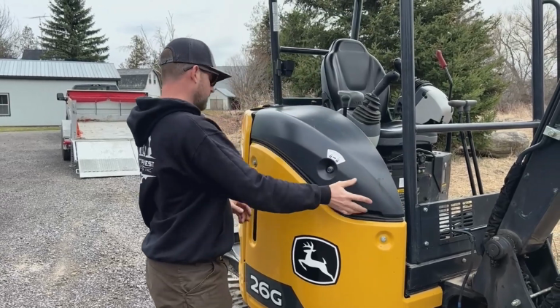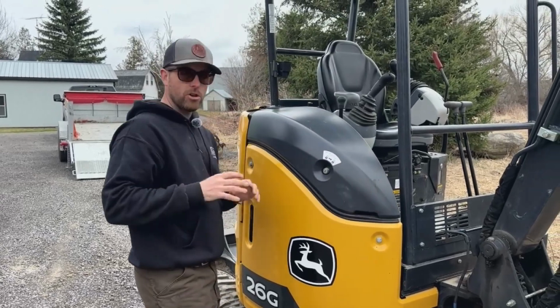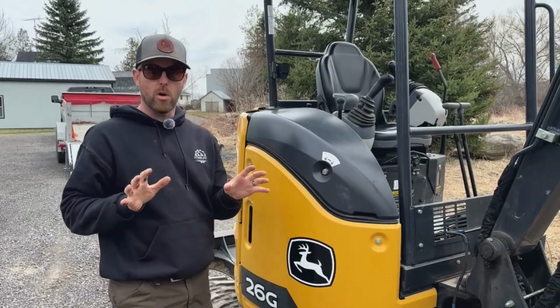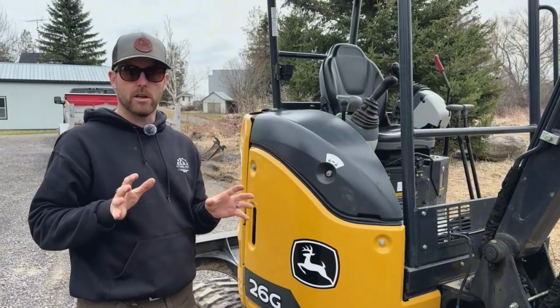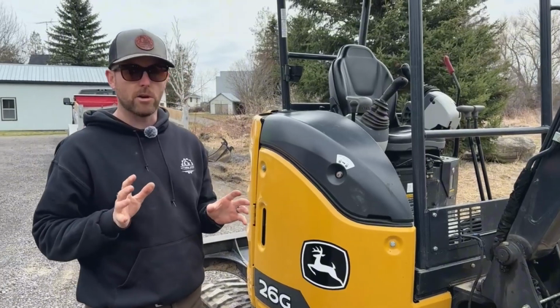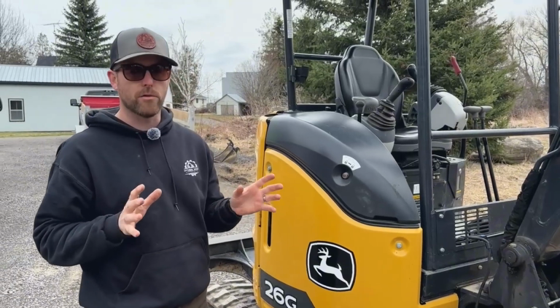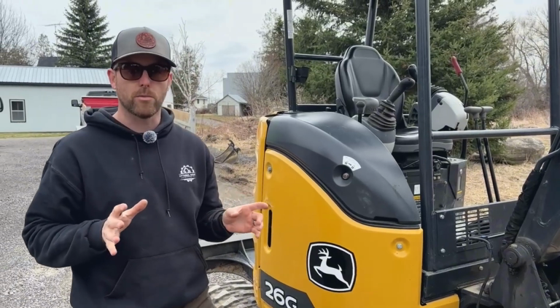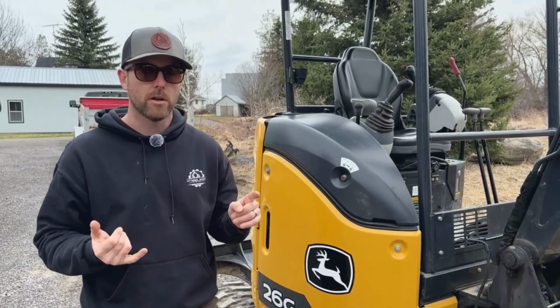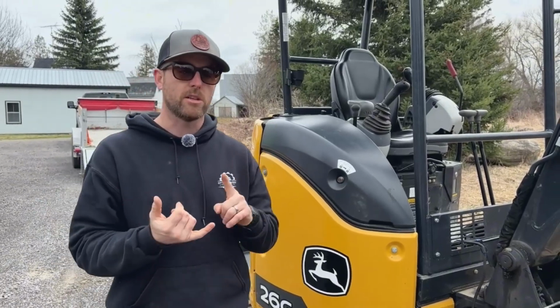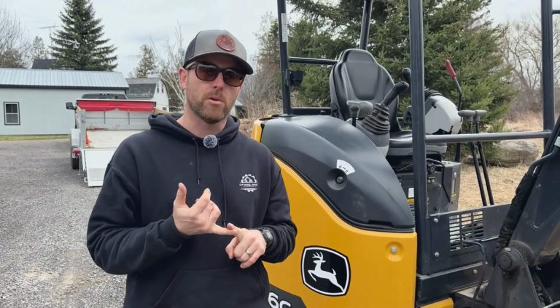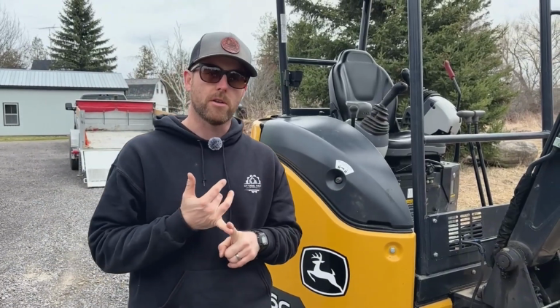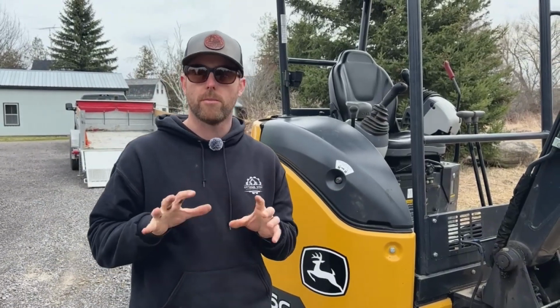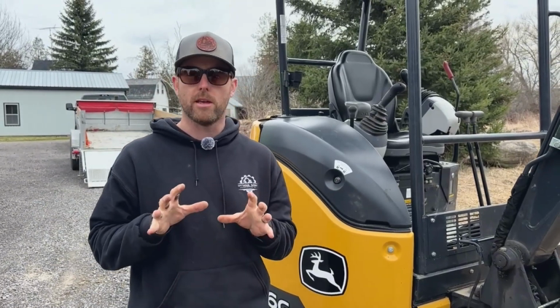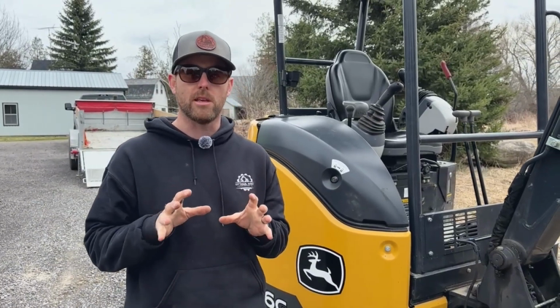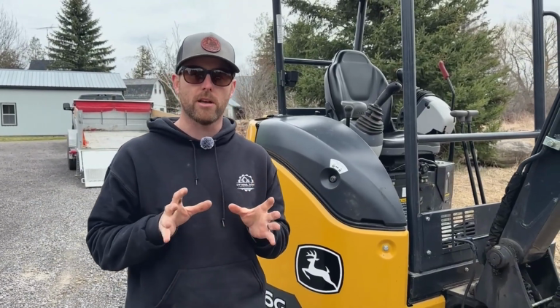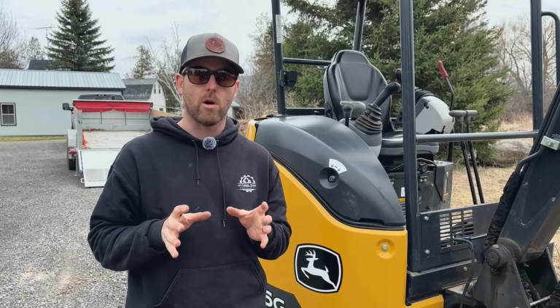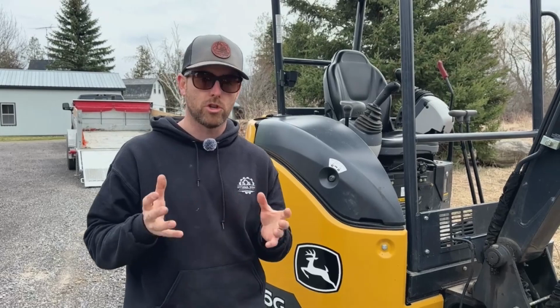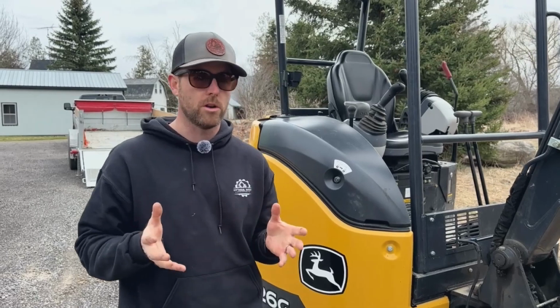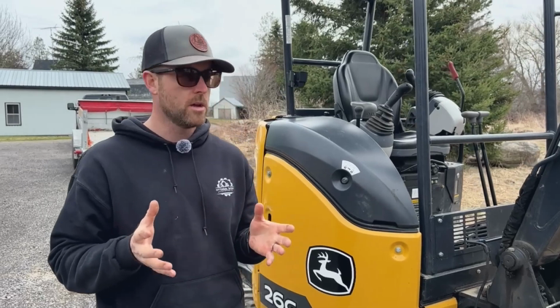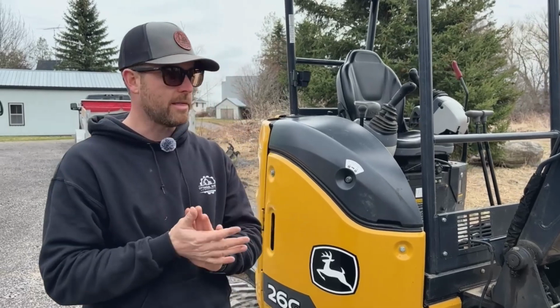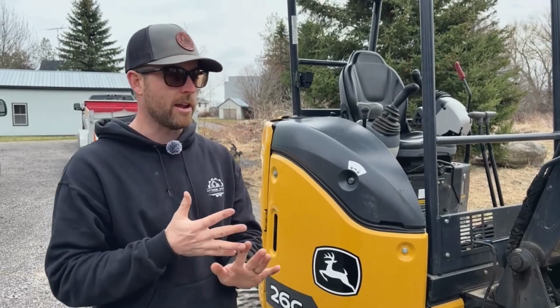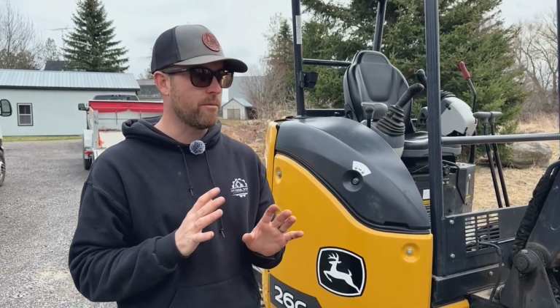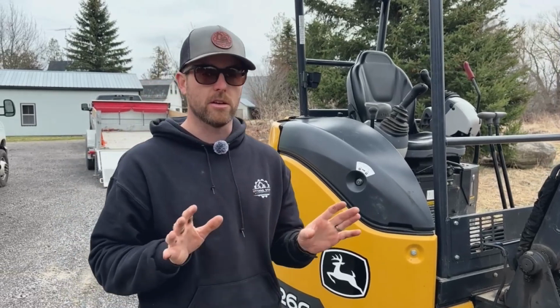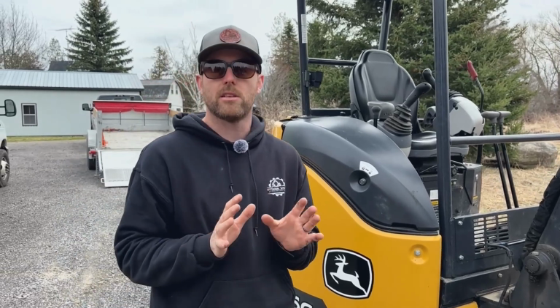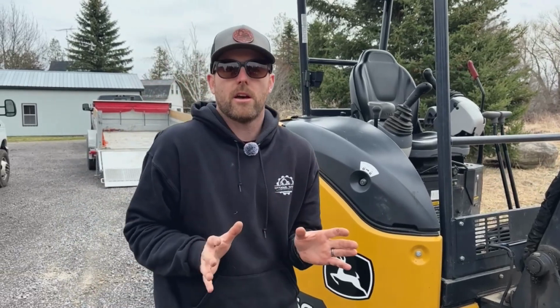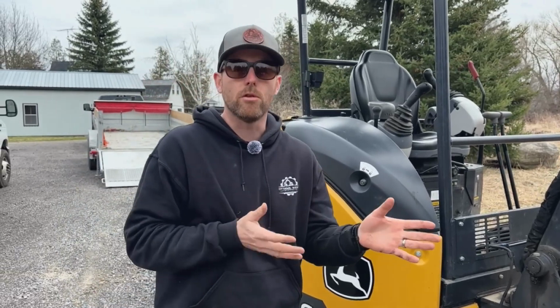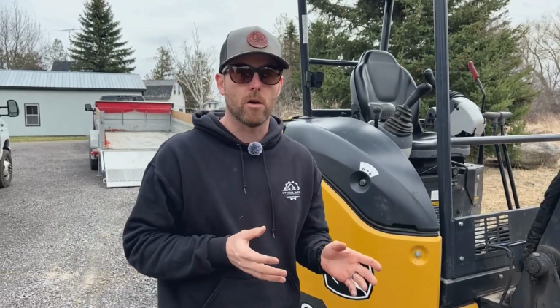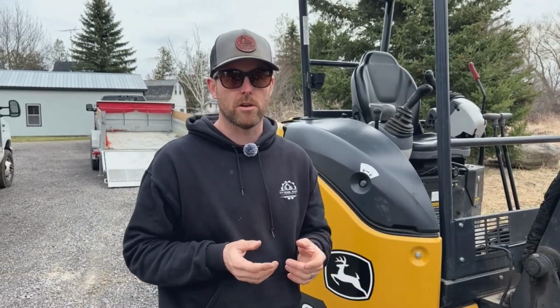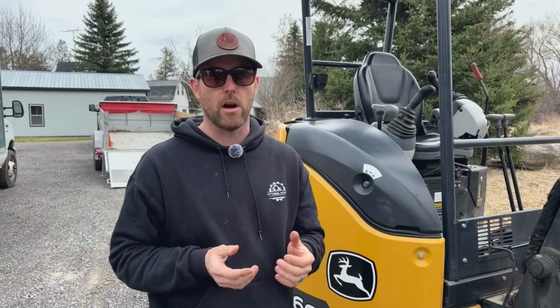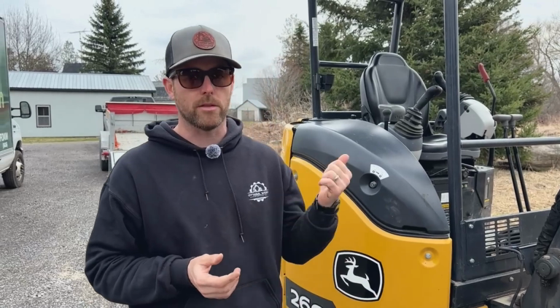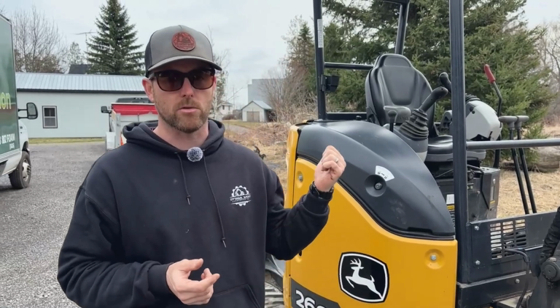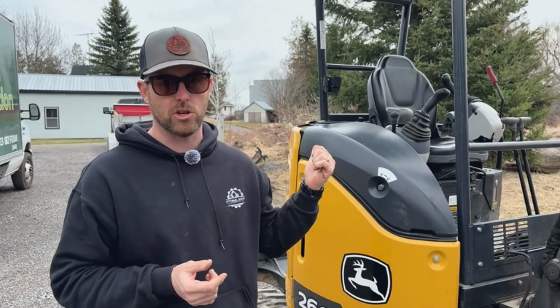That's all you should know as a renter for the most part. The last component I'm going to talk about is the bucket swap, and then you'll have a basic how-to video with regards to how to operate the 26G.